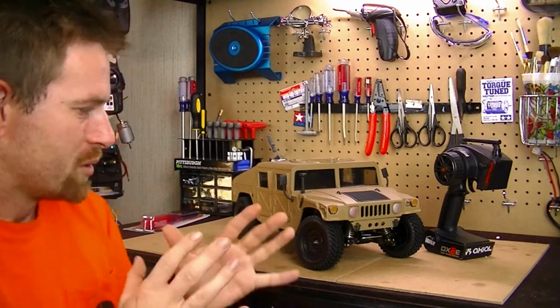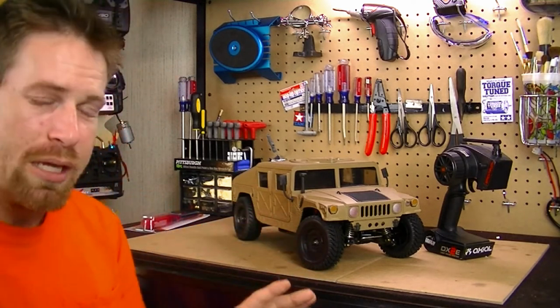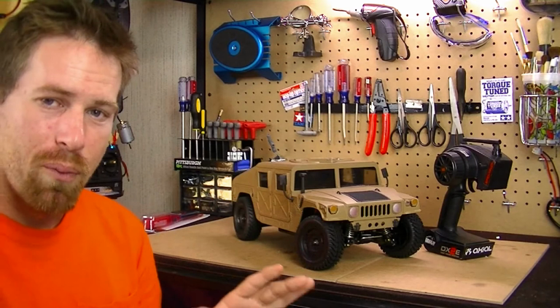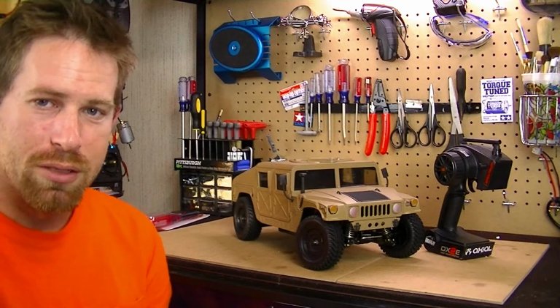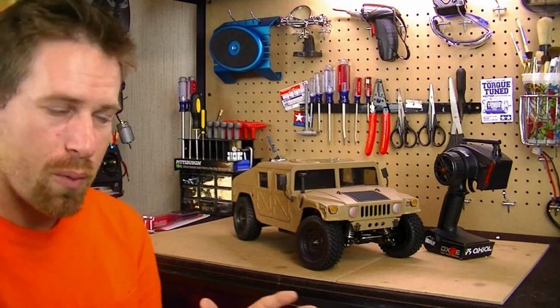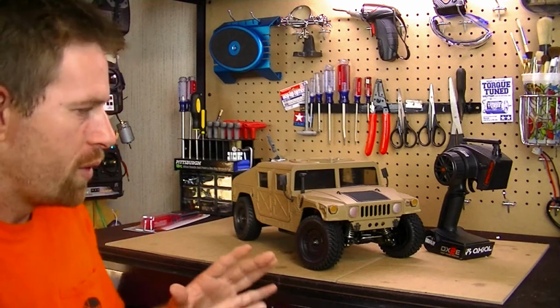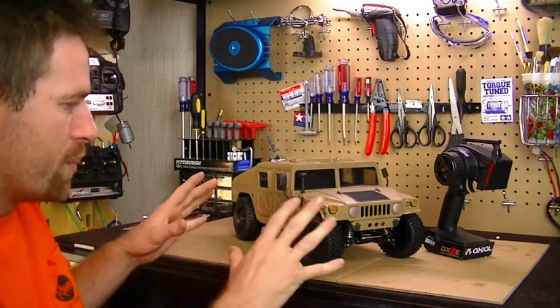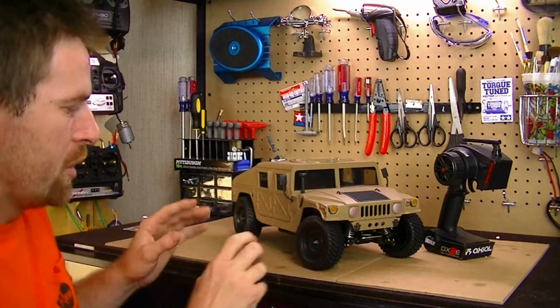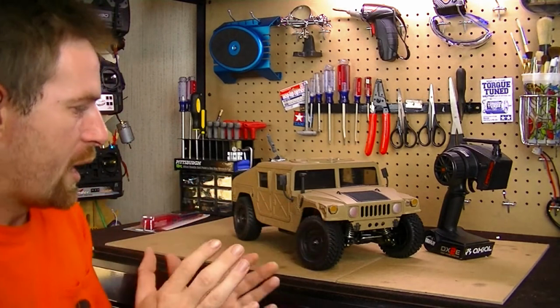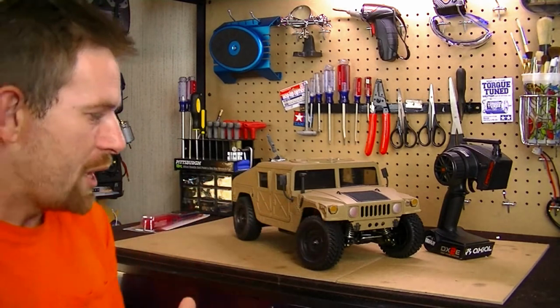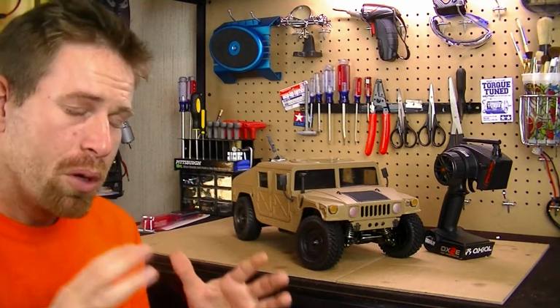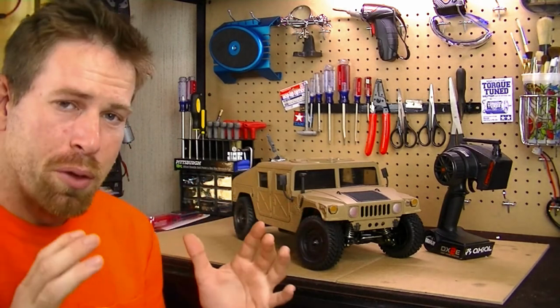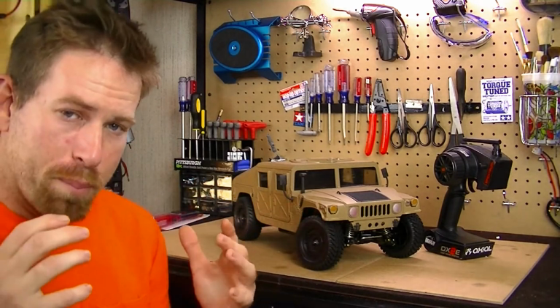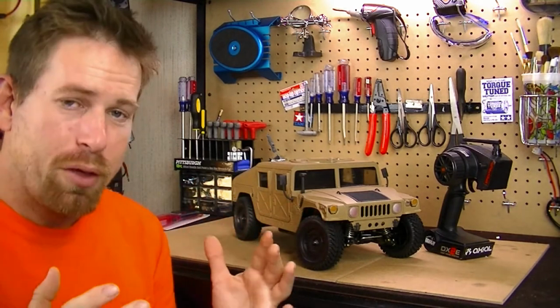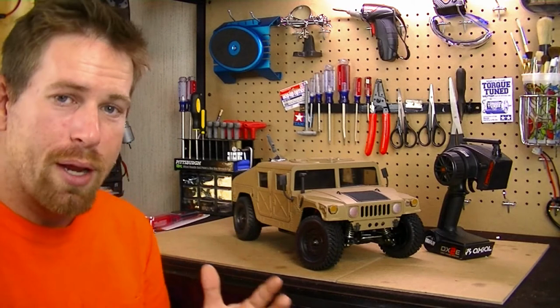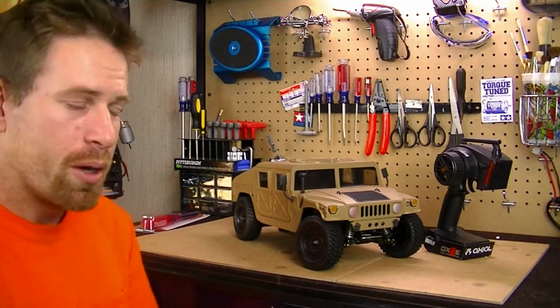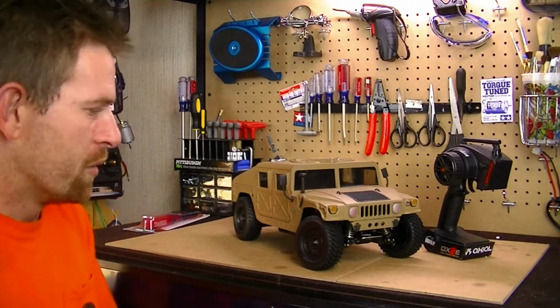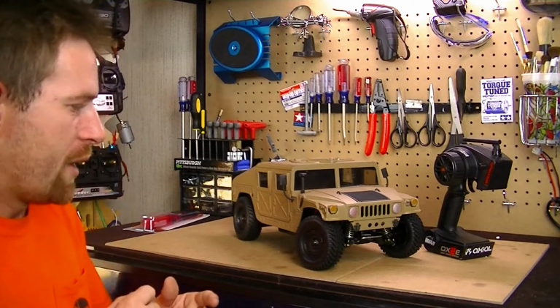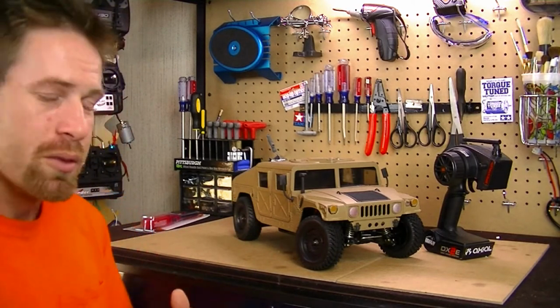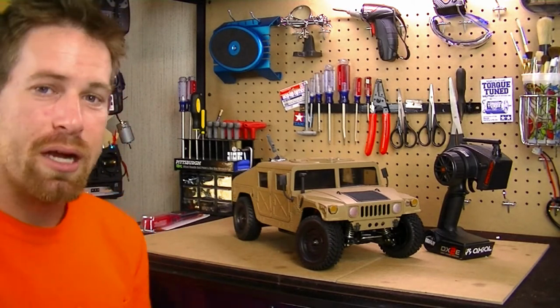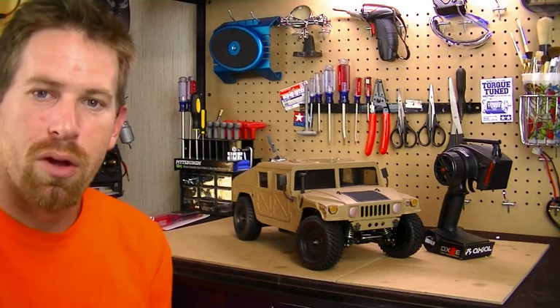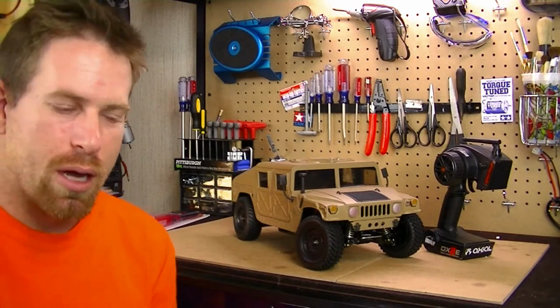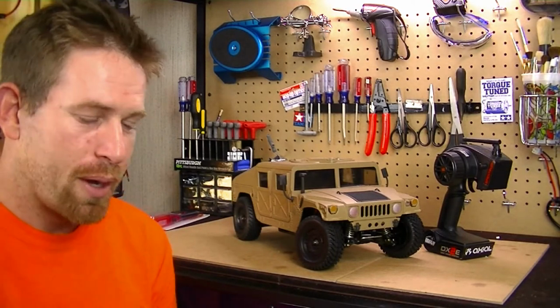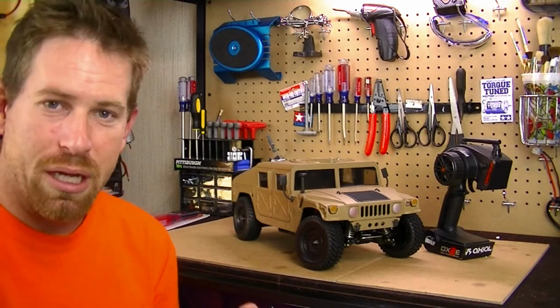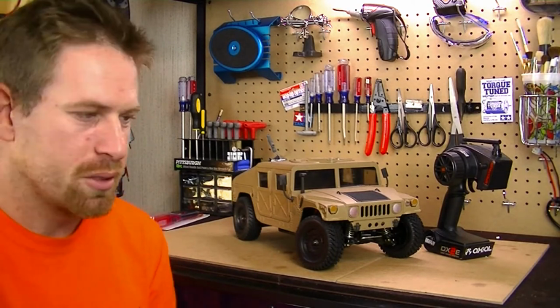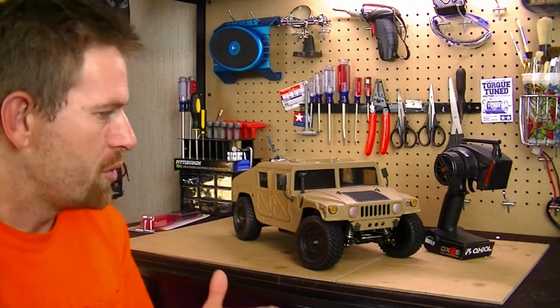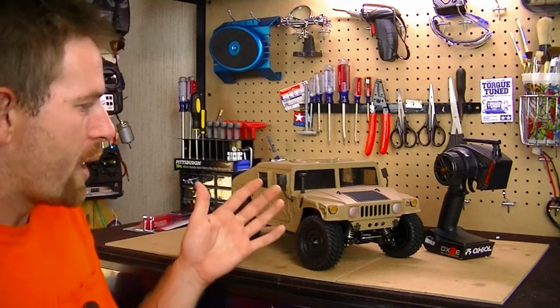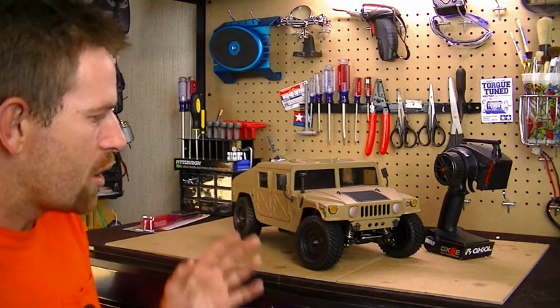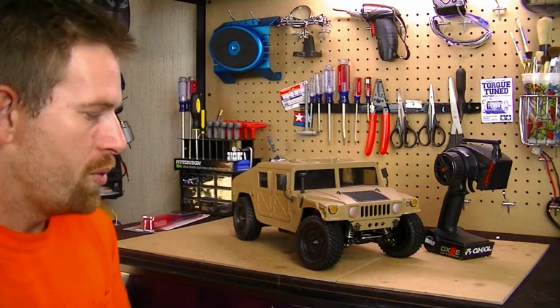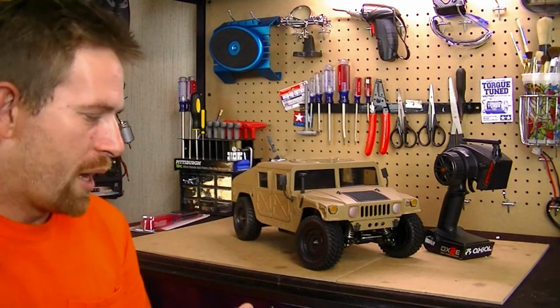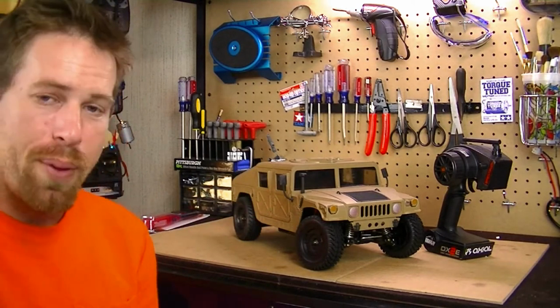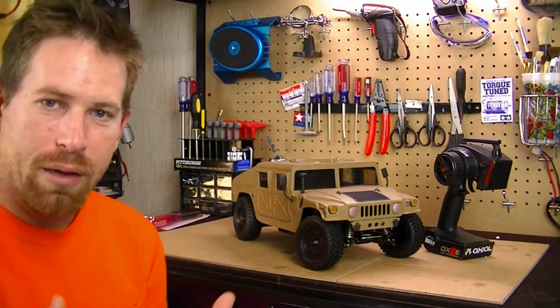So let's go ahead and talk about what I've done so far with the build. Everything is pretty much practically brand new on here — the wheels, the tires, the motor, the bearings and gears are all new. The body is all new with new paint and everything.